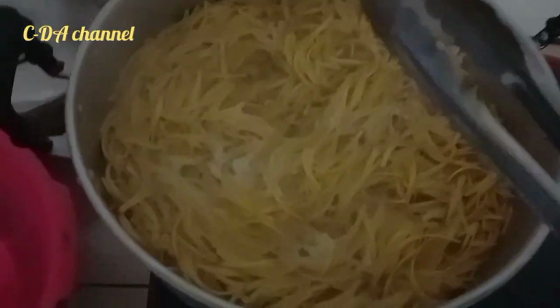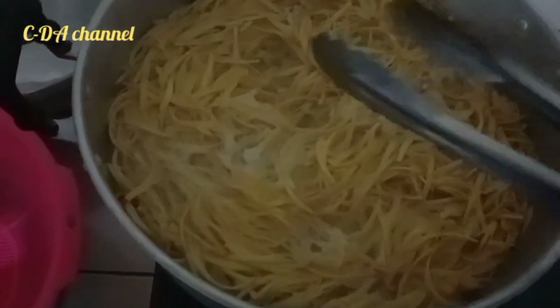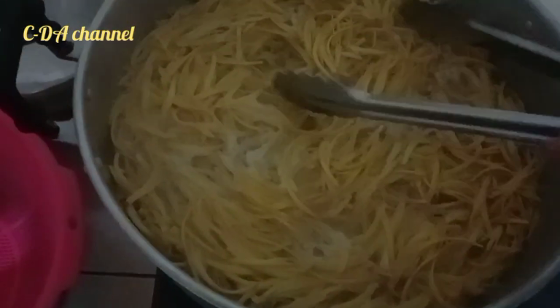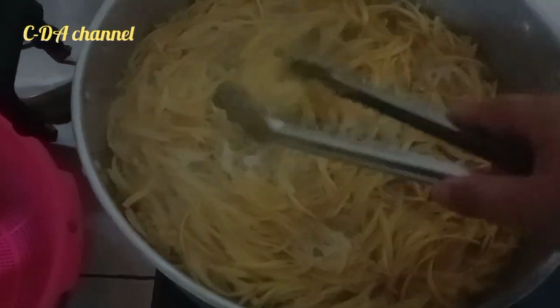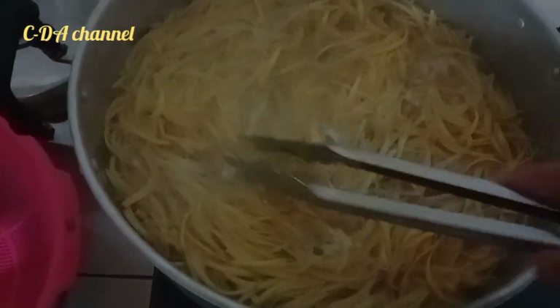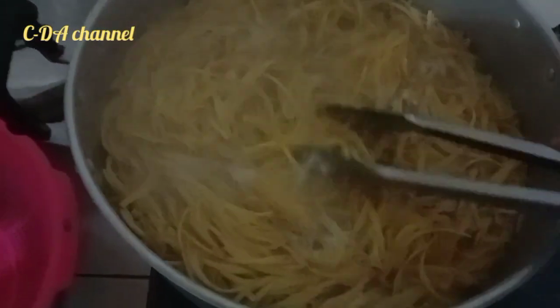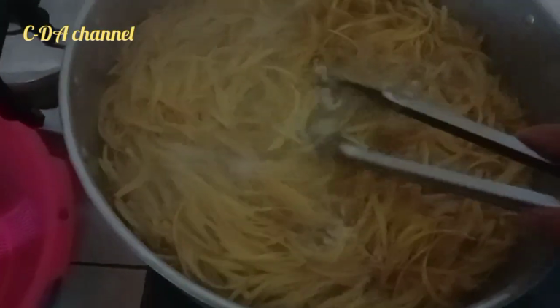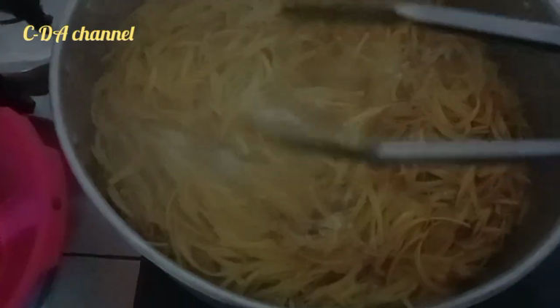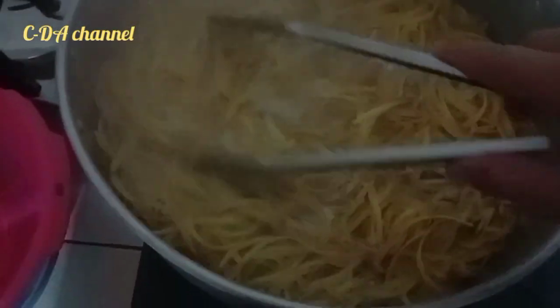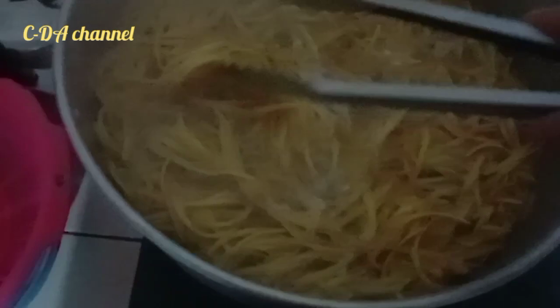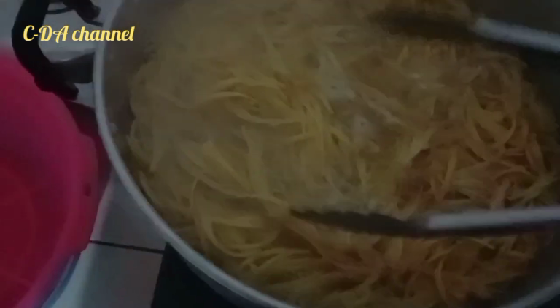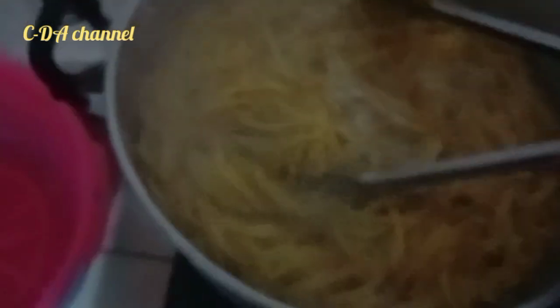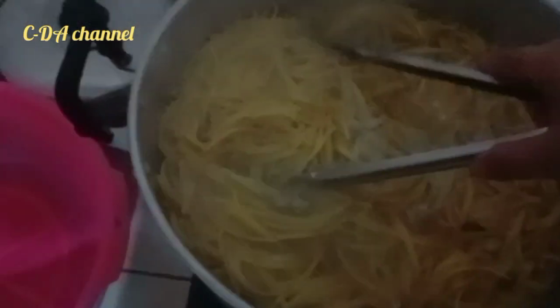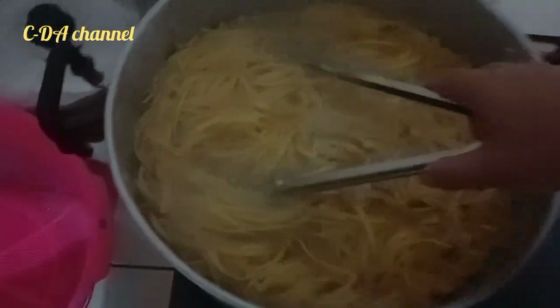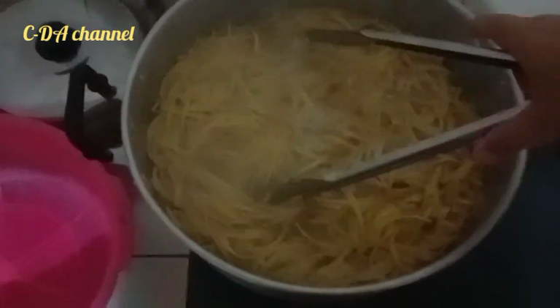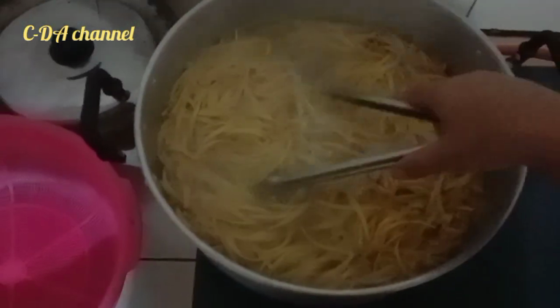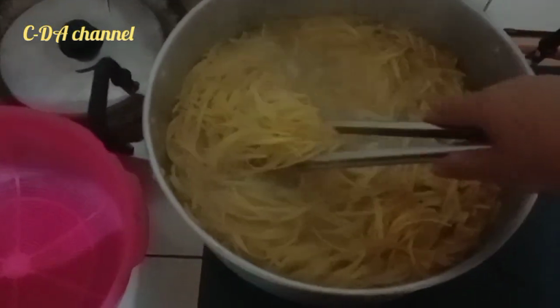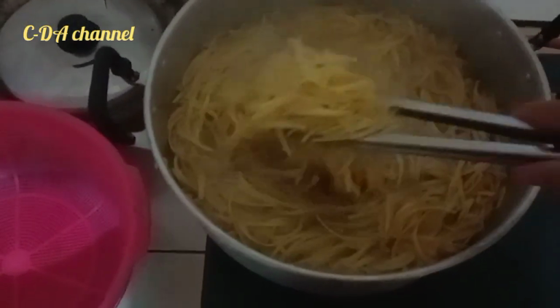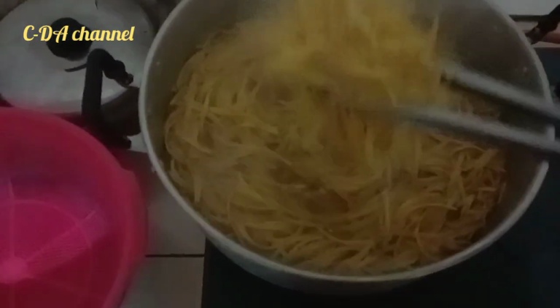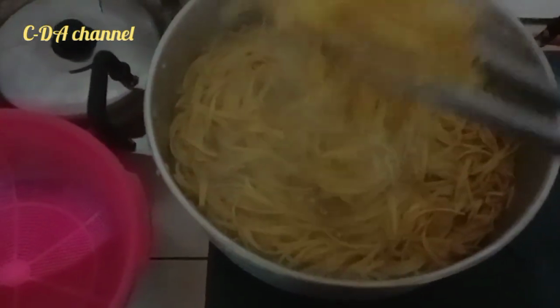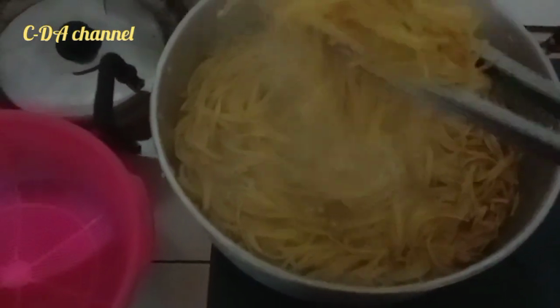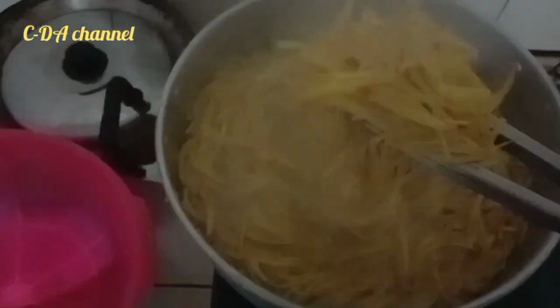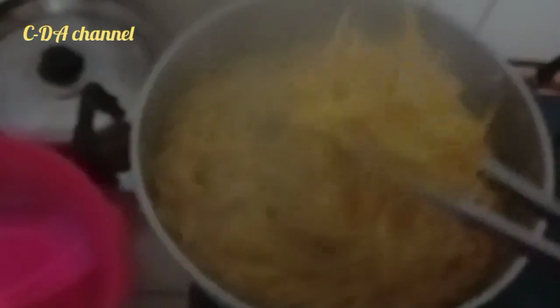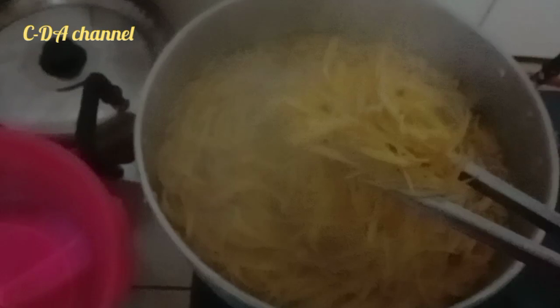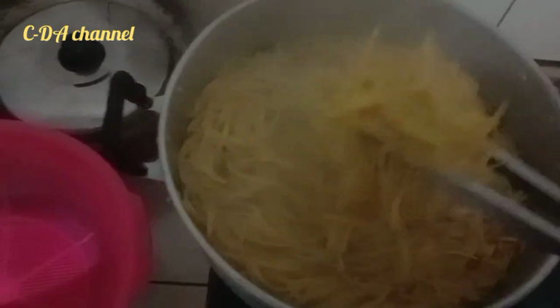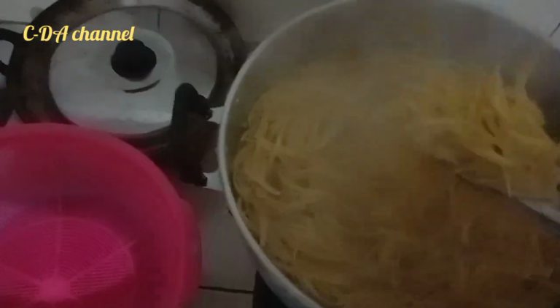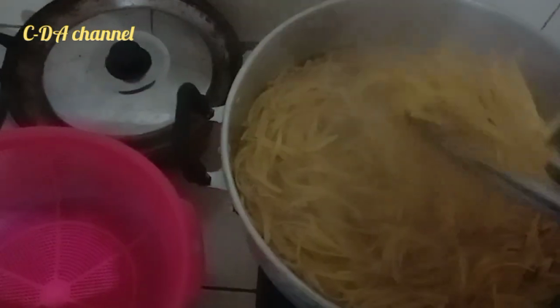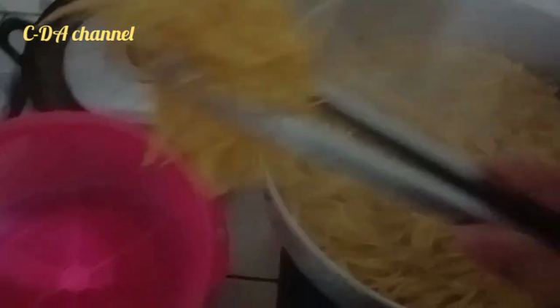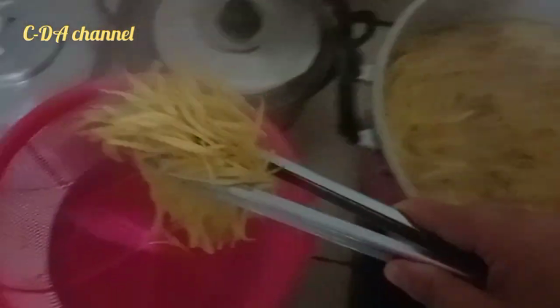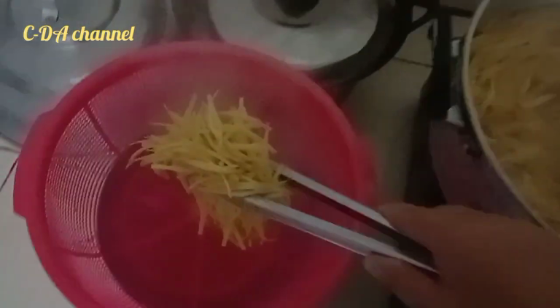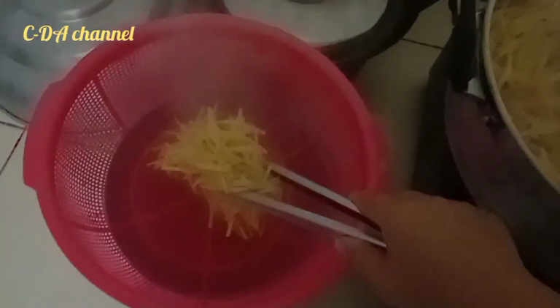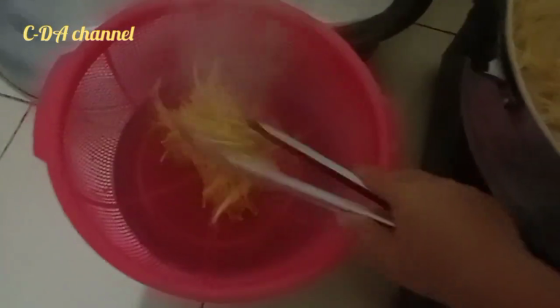This is already dry. I already closed the water. So, I want to cut it. Let's put it in the water.